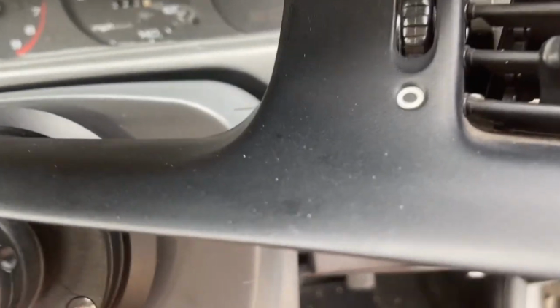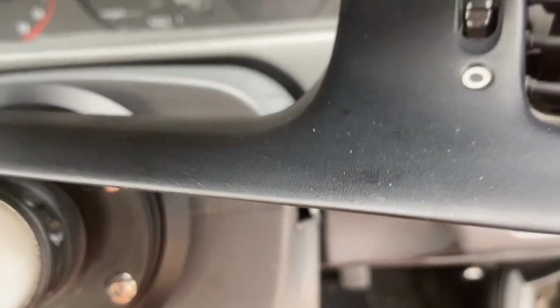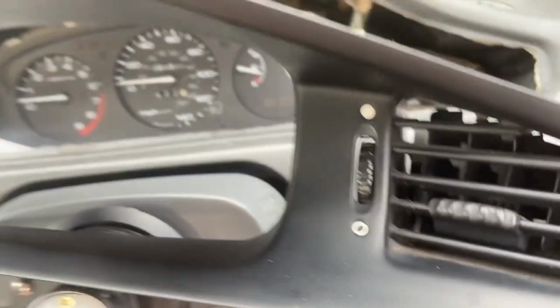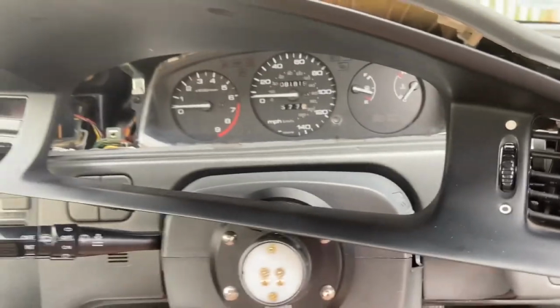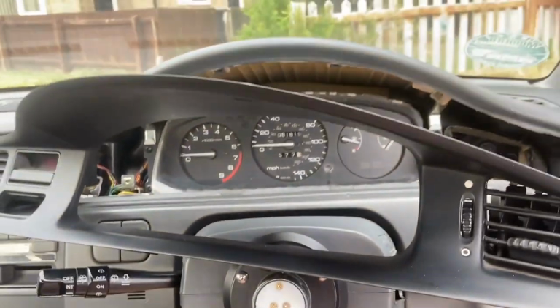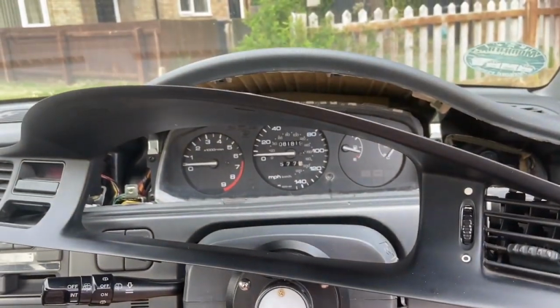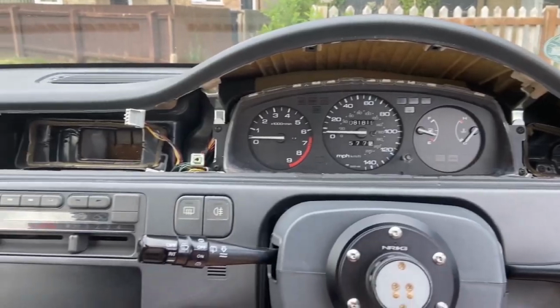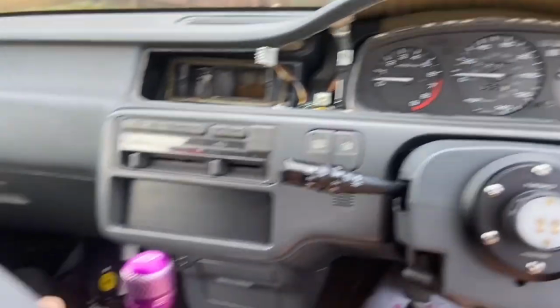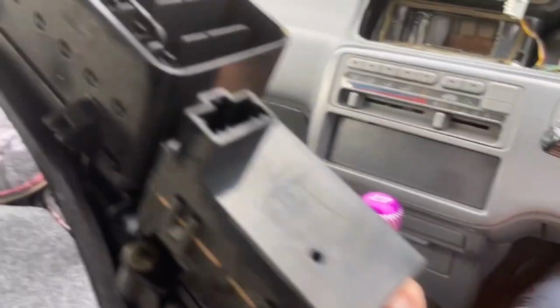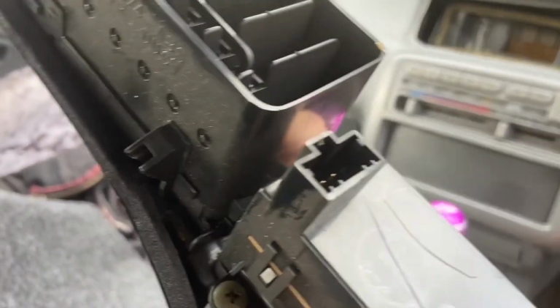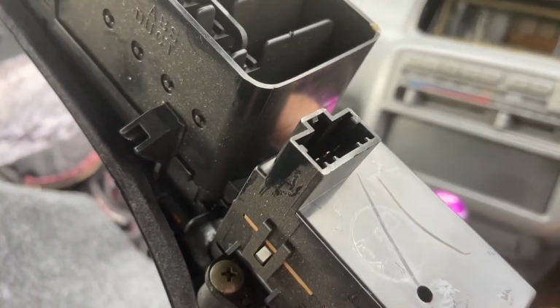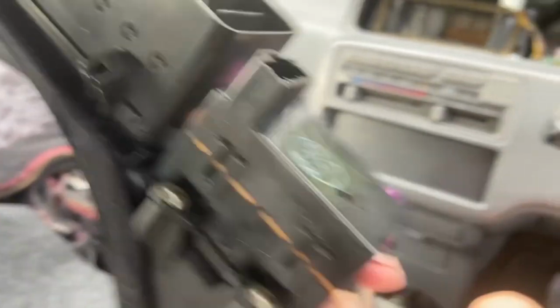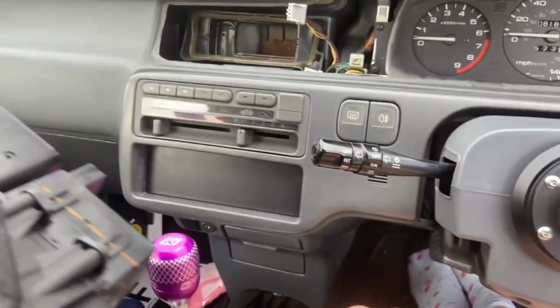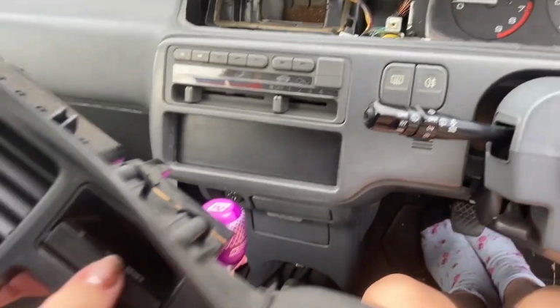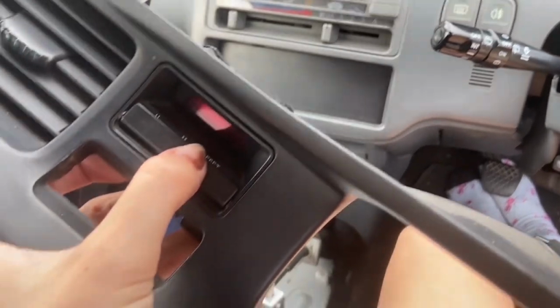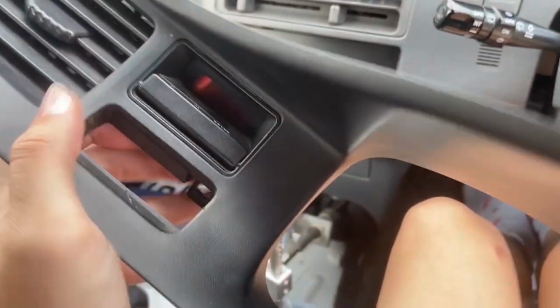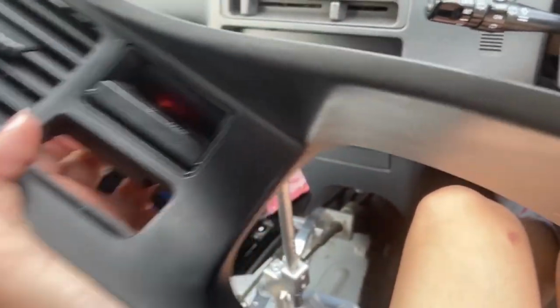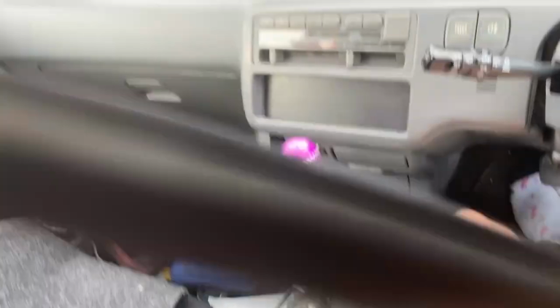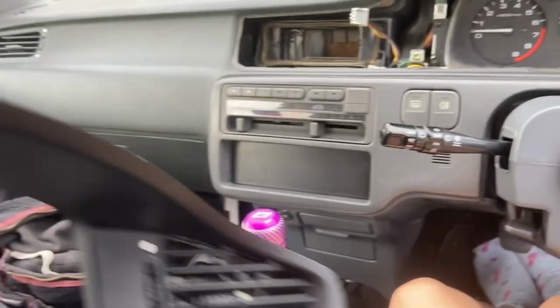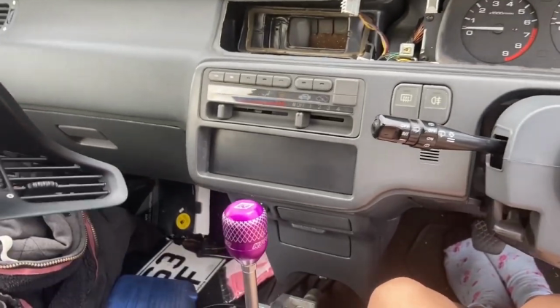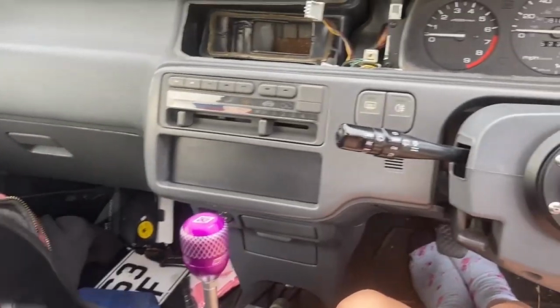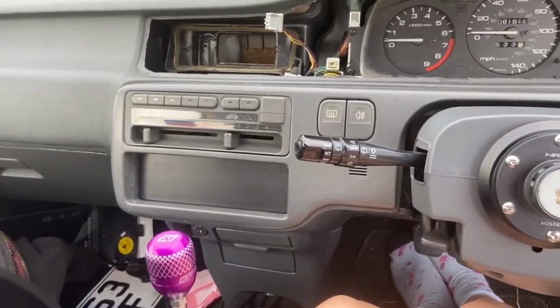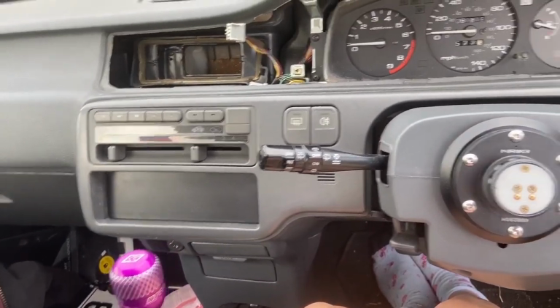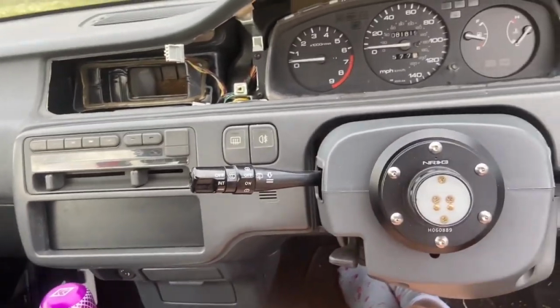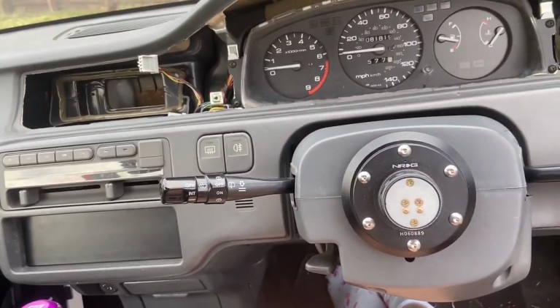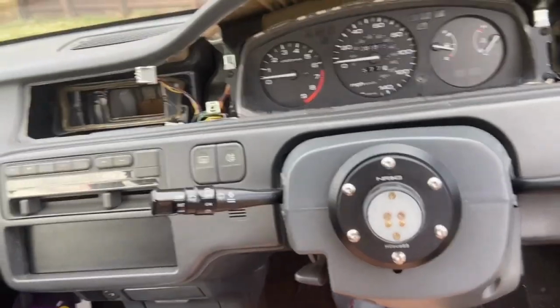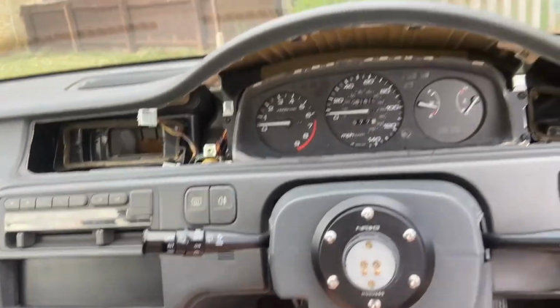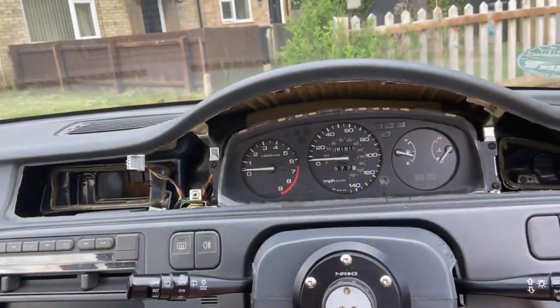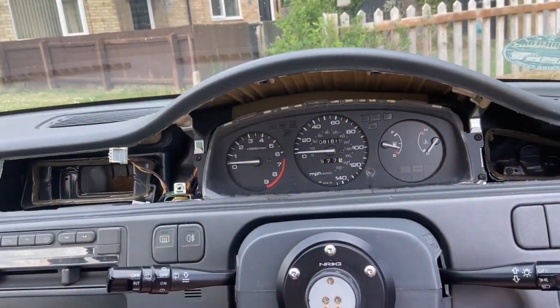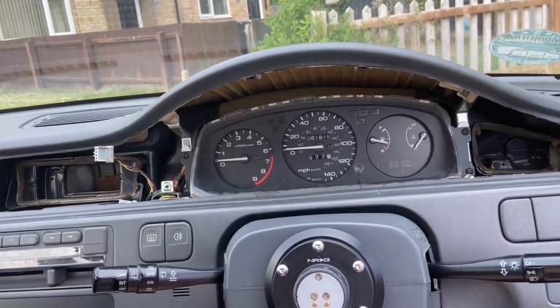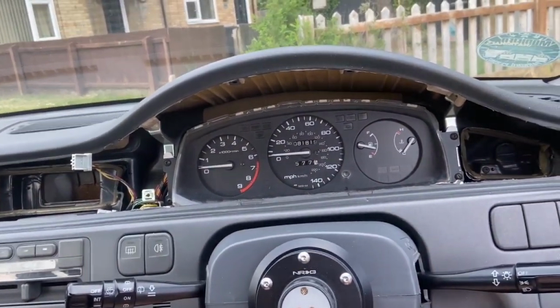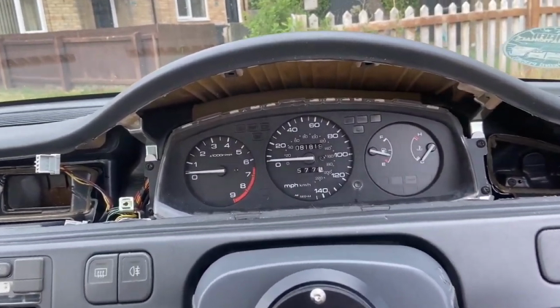So here we are, I've got it all out. You just have to unplug the clock — mine doesn't really work anyway. Every time I turn it on it starts at one, so technically I know how long I've been driving, but it's not very useful if I want to know the time.